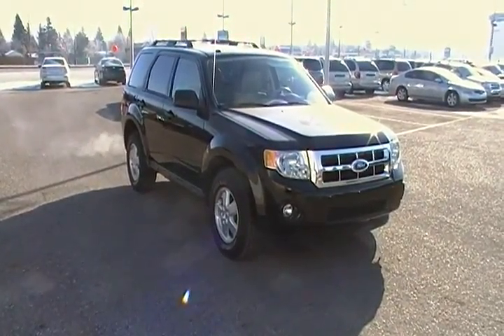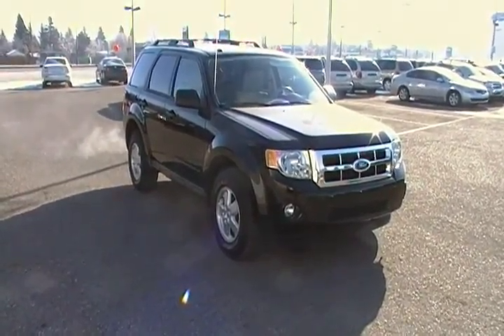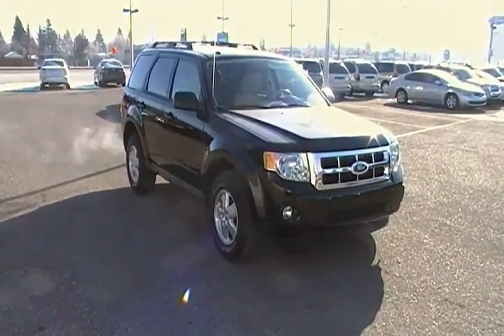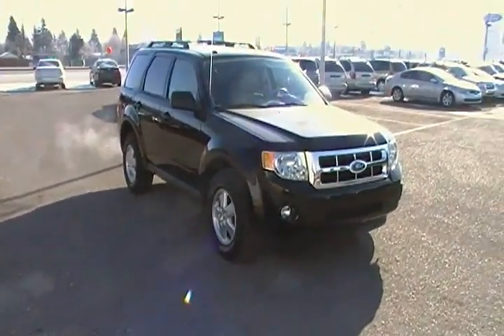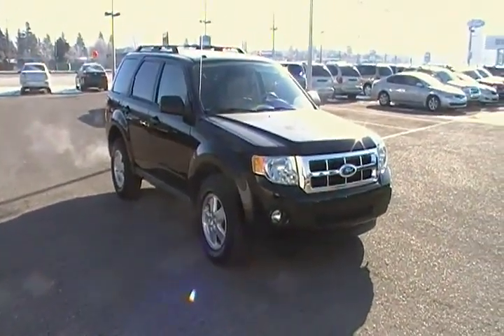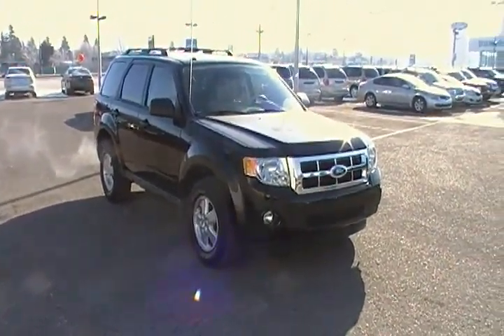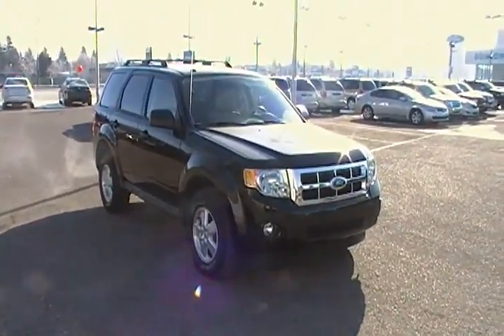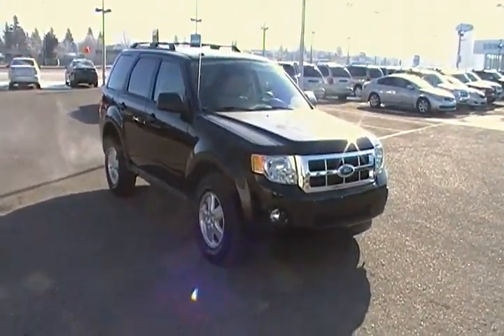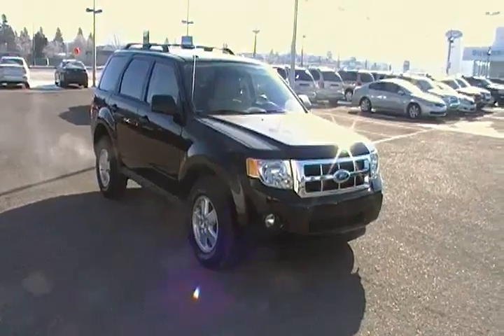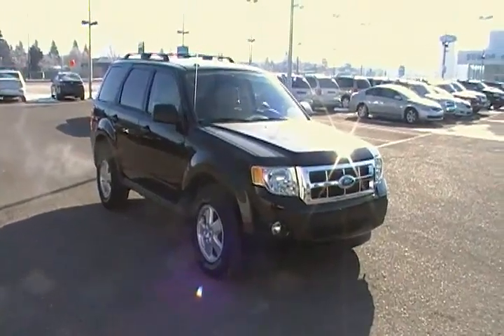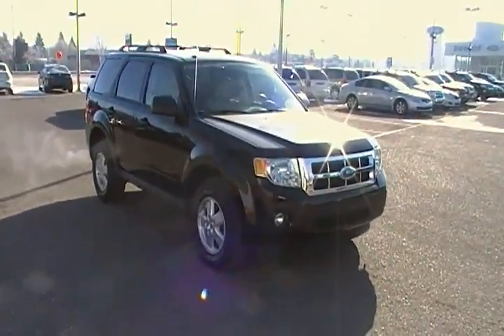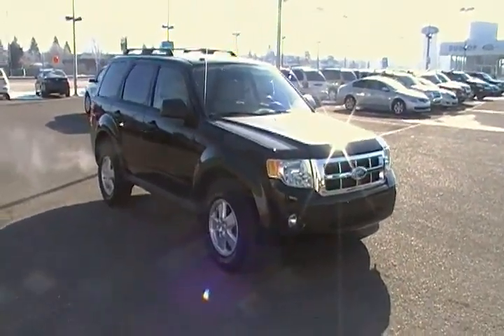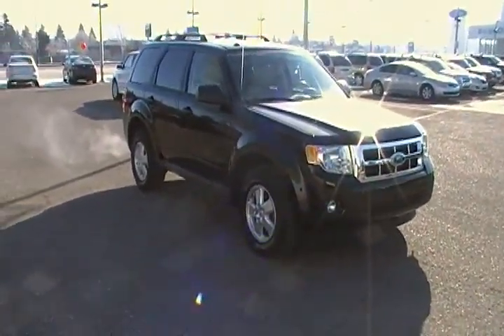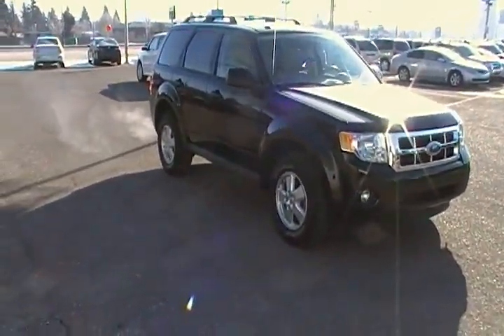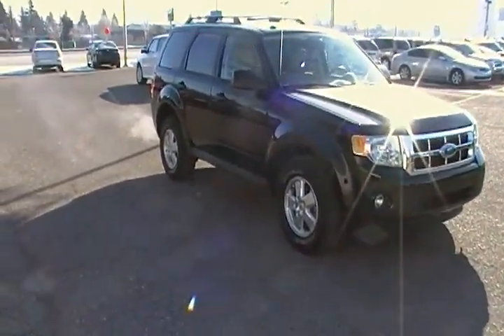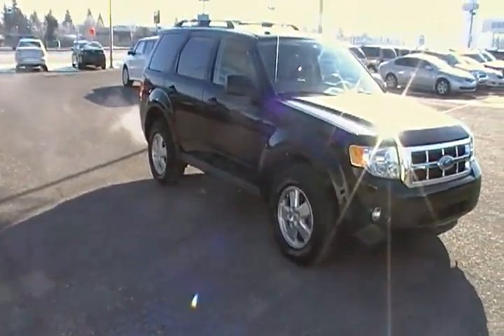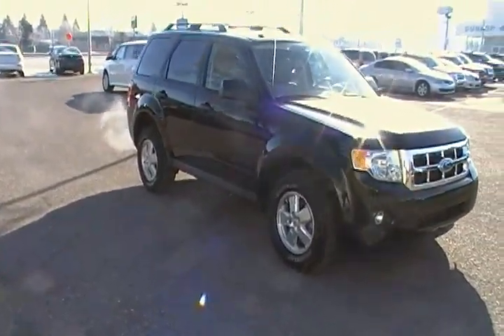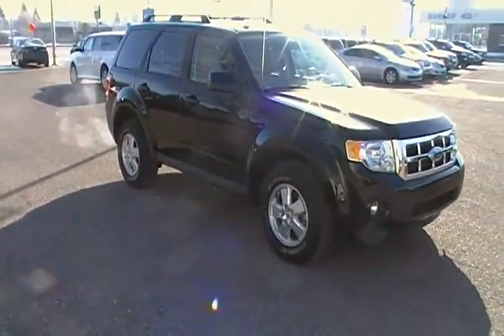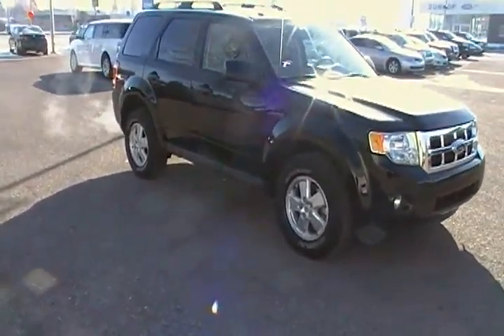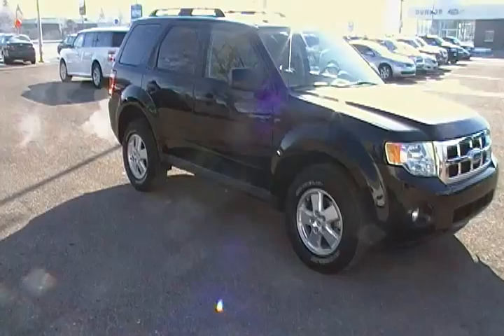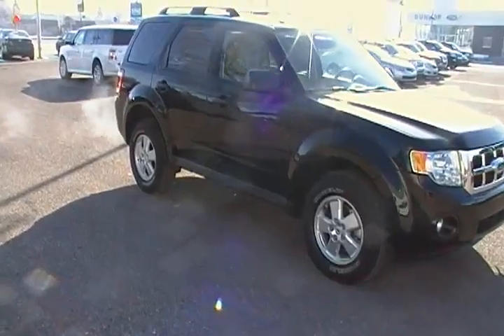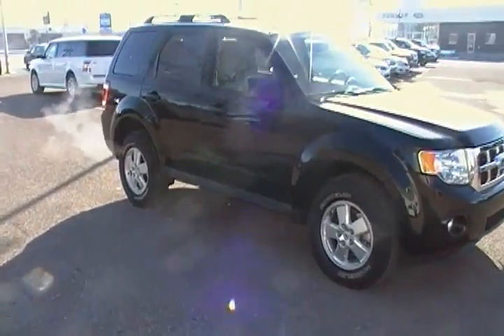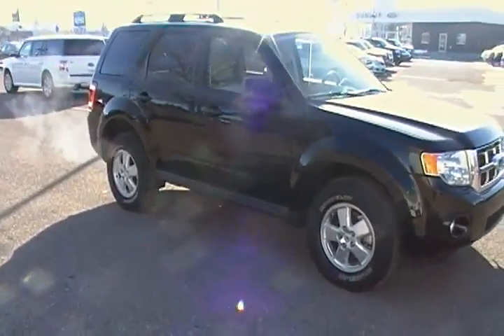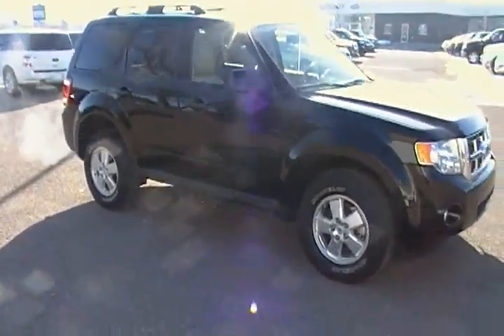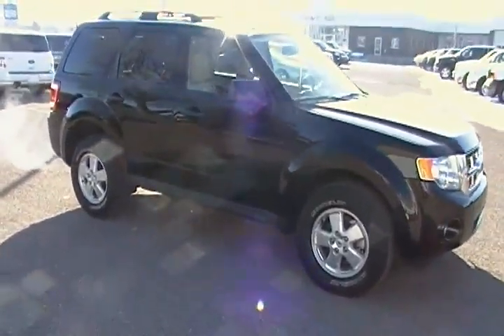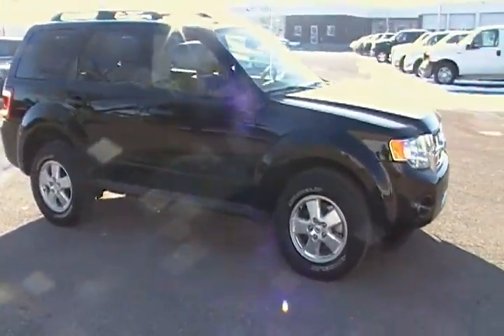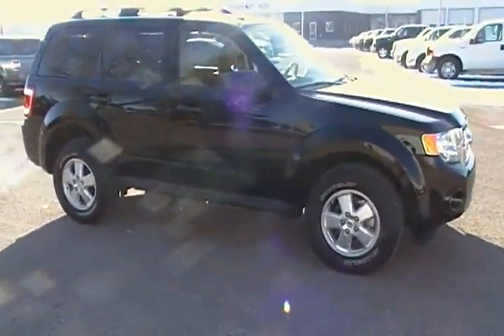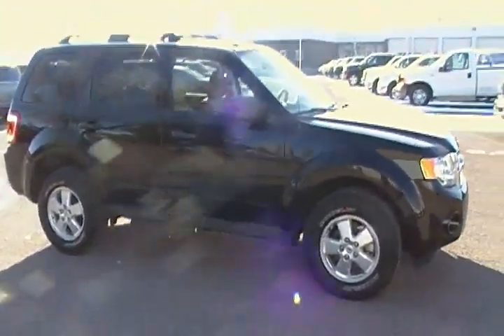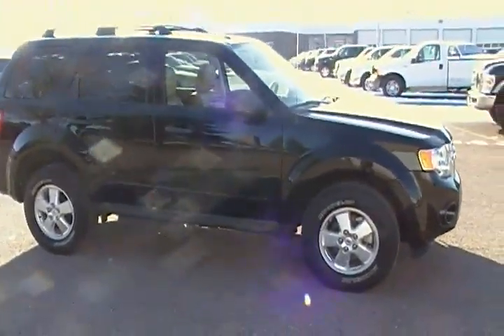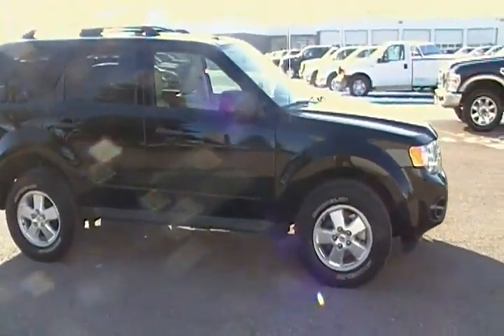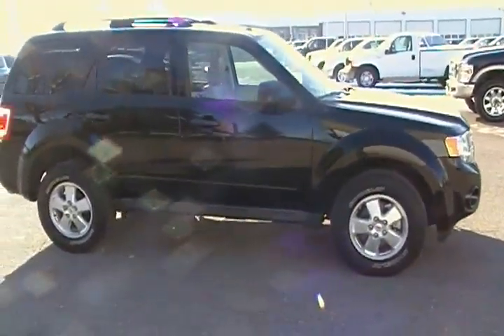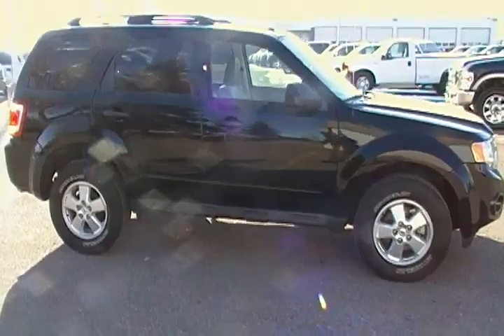Here's a 2009 Escape with some really great options. Excited to show you this — it's a 2009 Escape XLT V6. The nice thing is it's only got 24,000 kilometers, really nice condition.